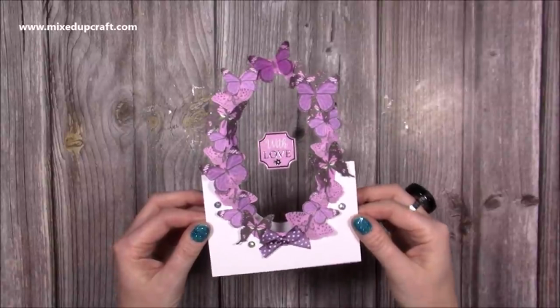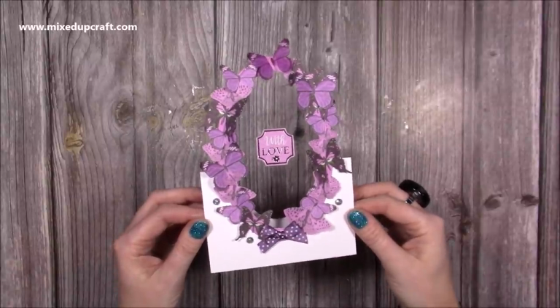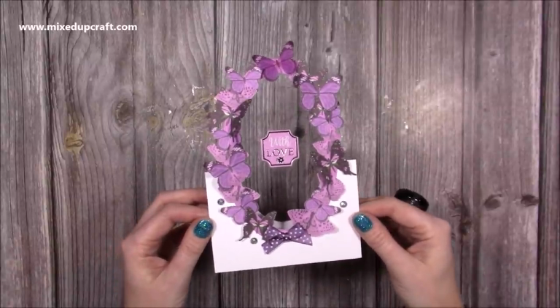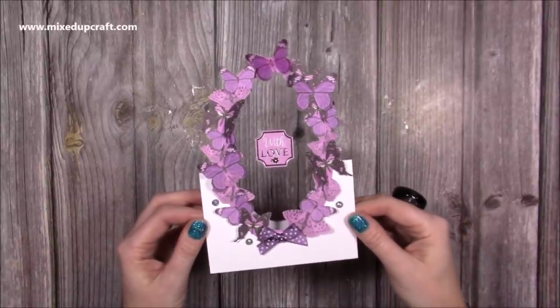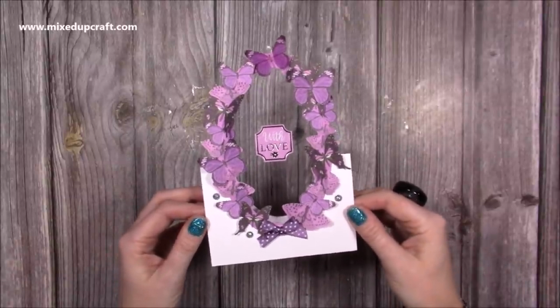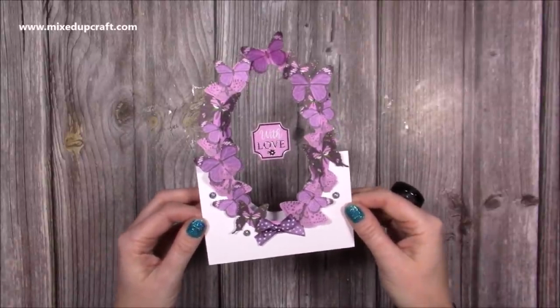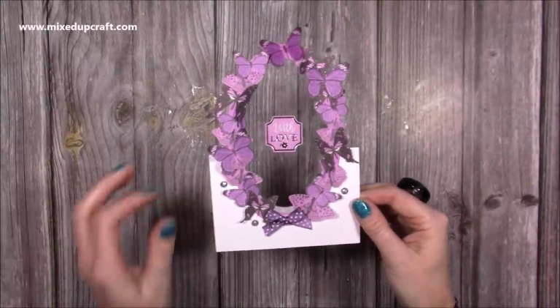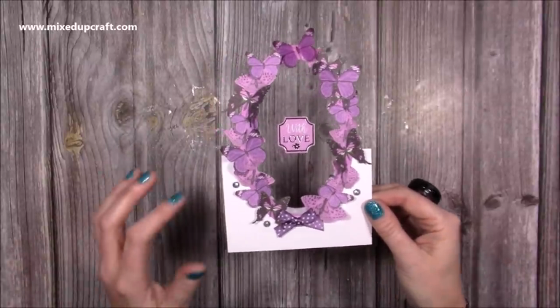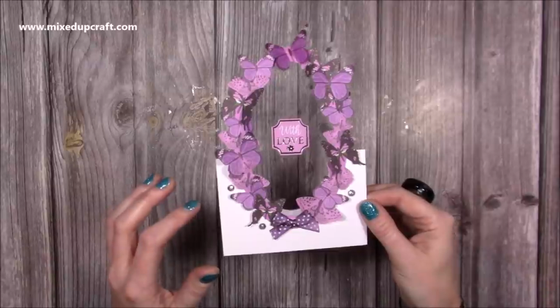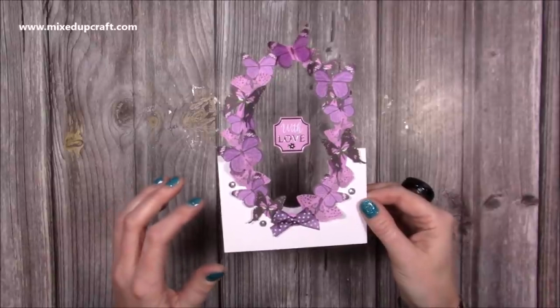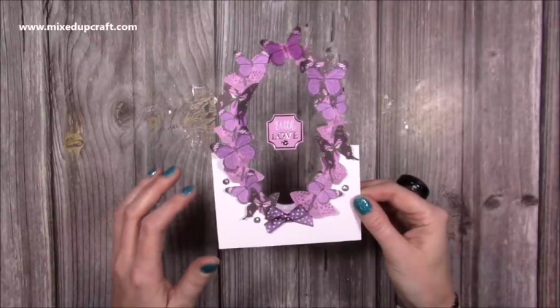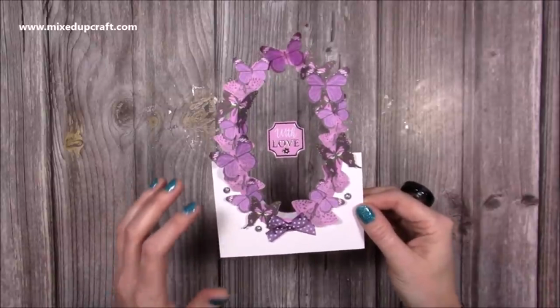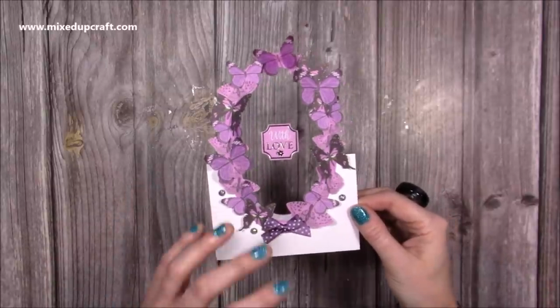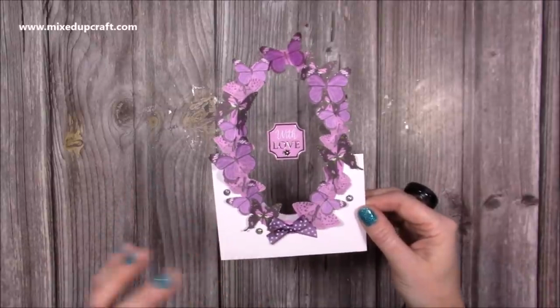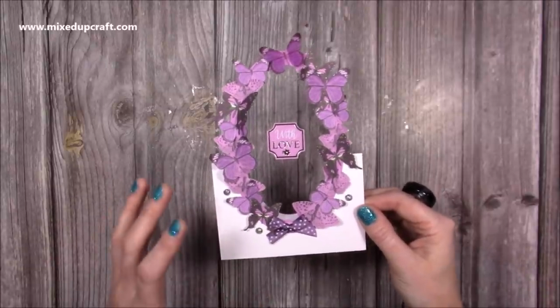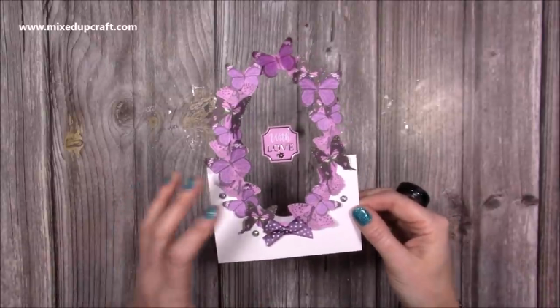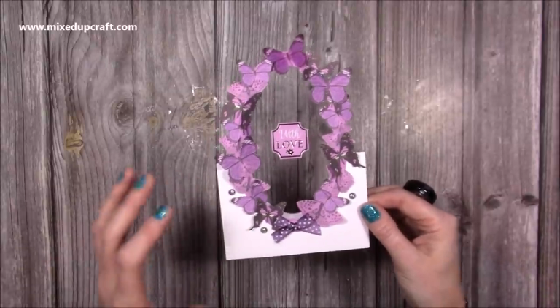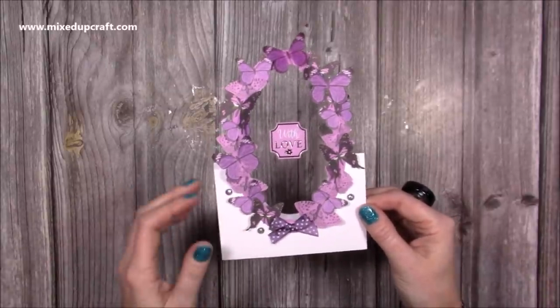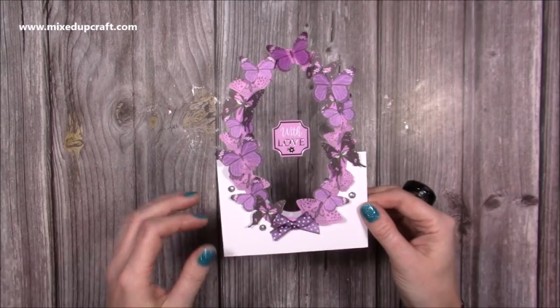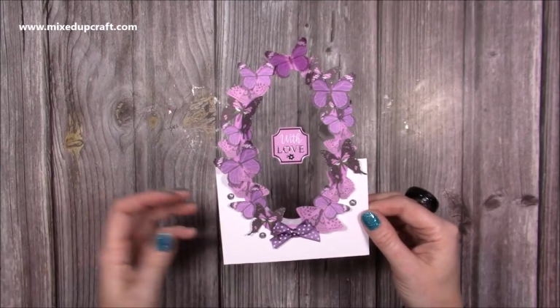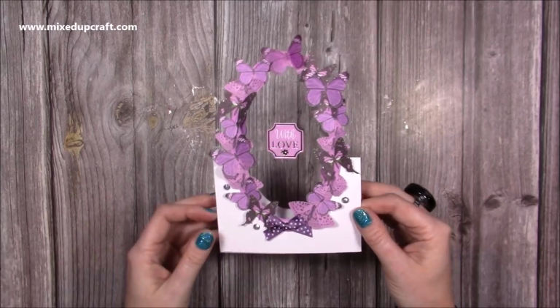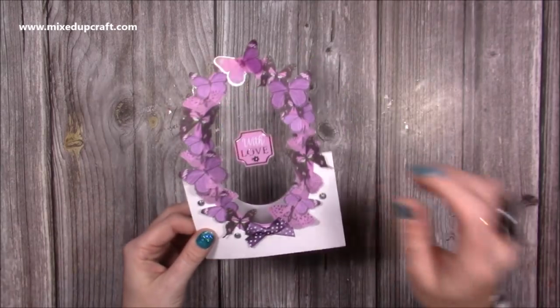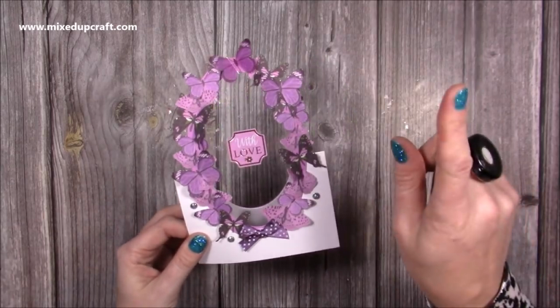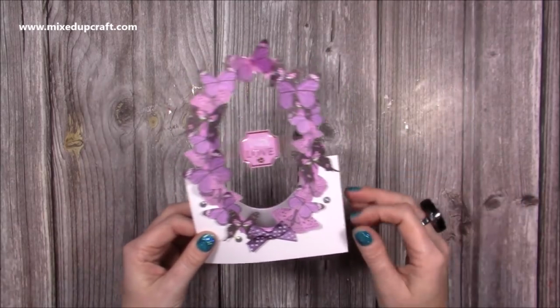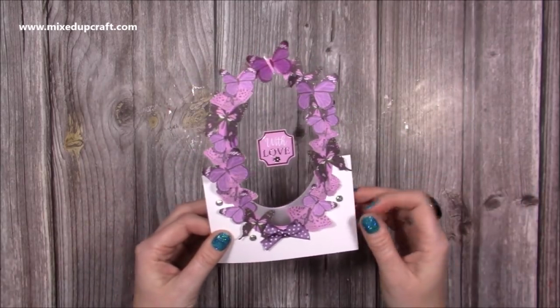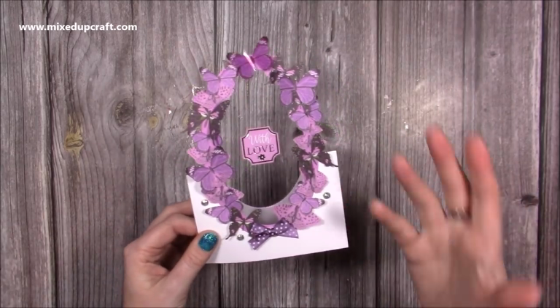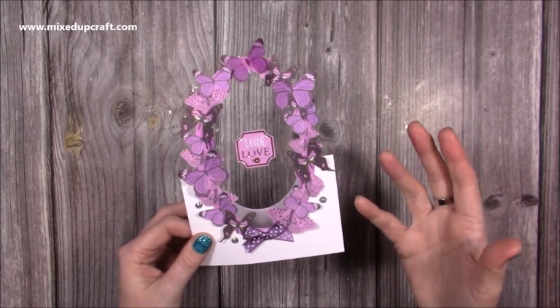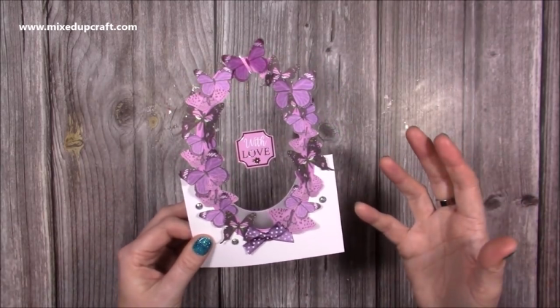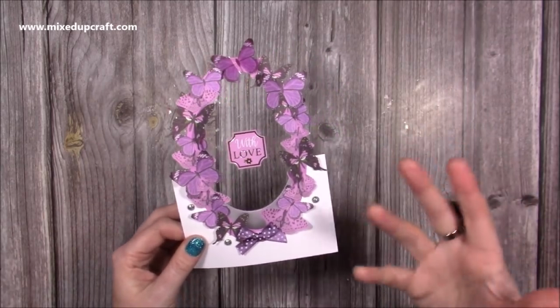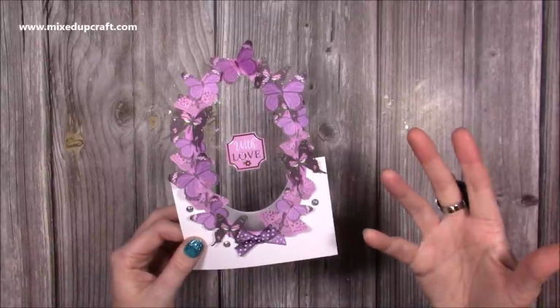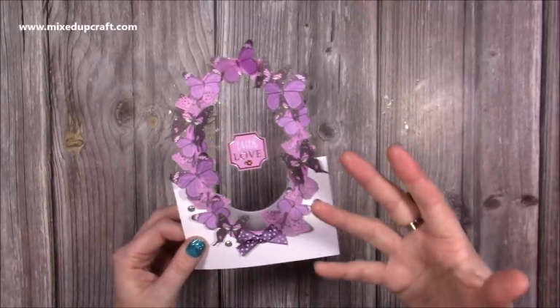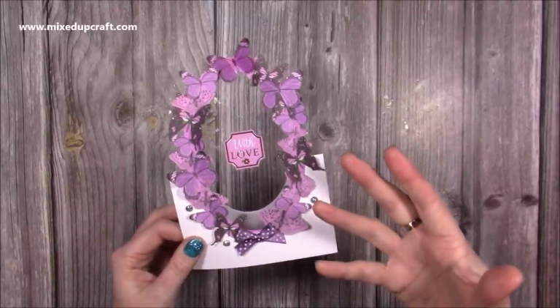I shared the 6x6 a couple of weeks ago. It's been very popular and that stamp set in particular that I used within that card has been very popular and I know many of you have that. So if you haven't seen that video, I'll link it up here — it's a really nice one, and if you prefer a 6x6 size then you may want to check that one out.